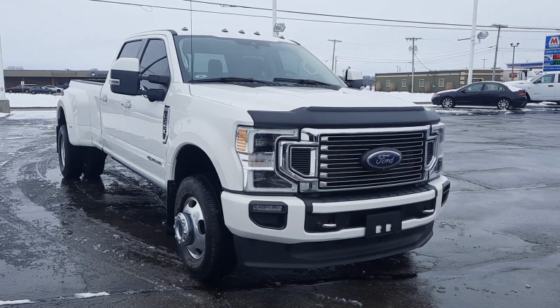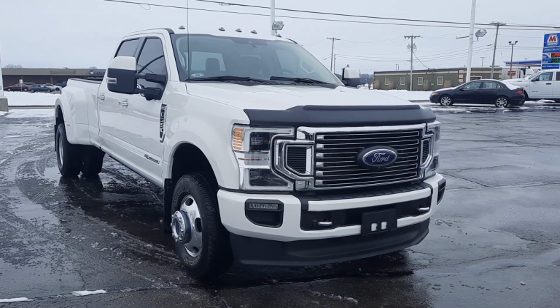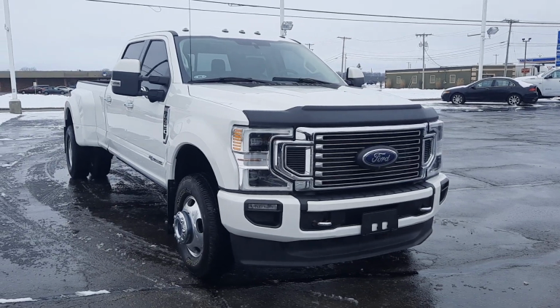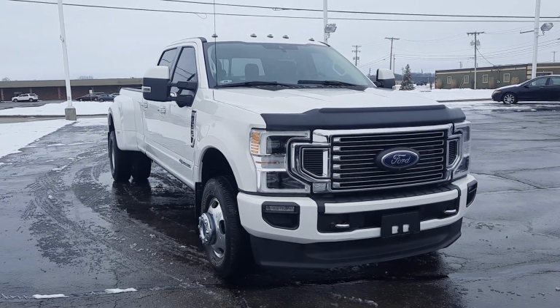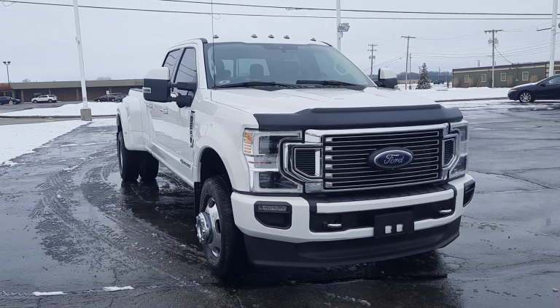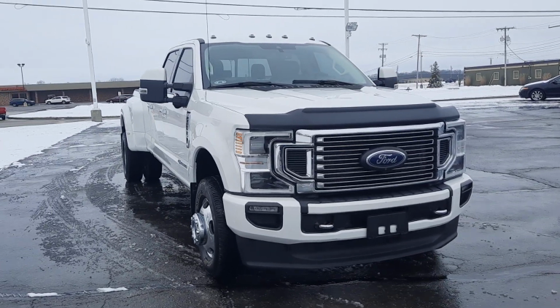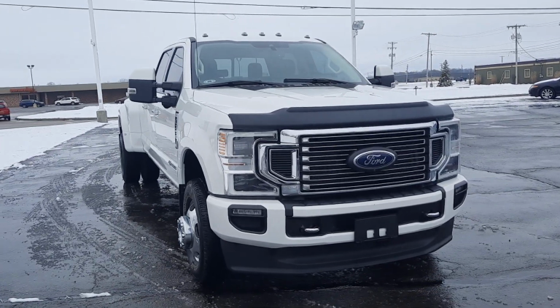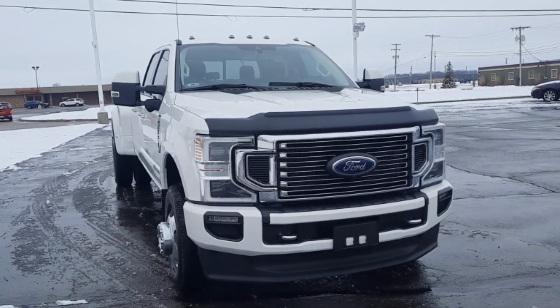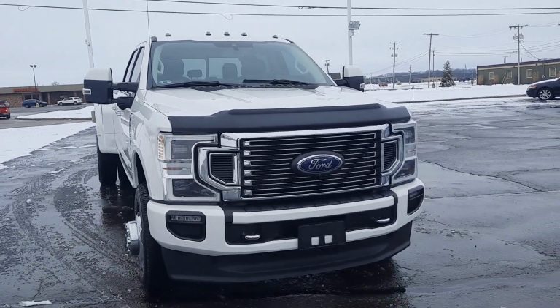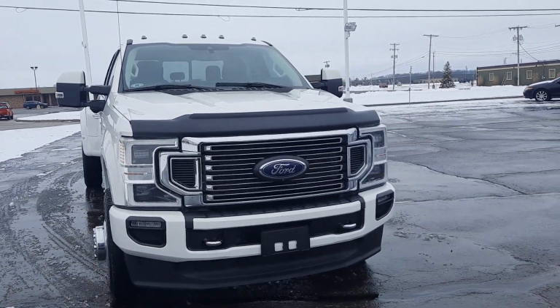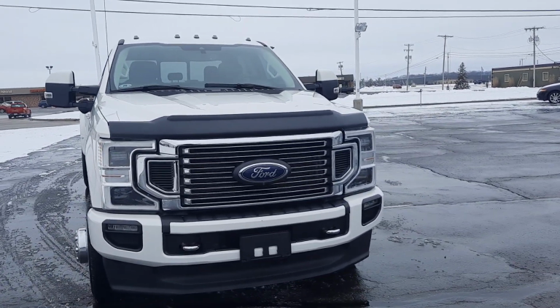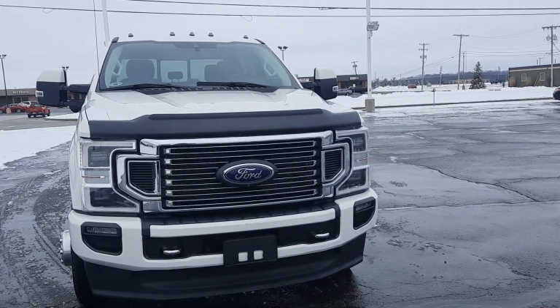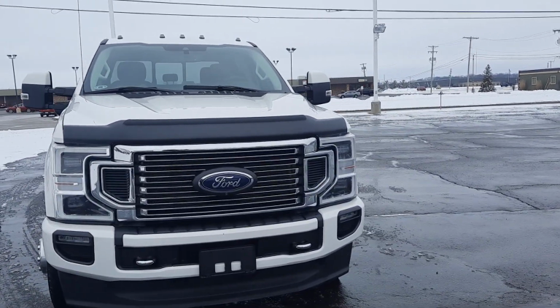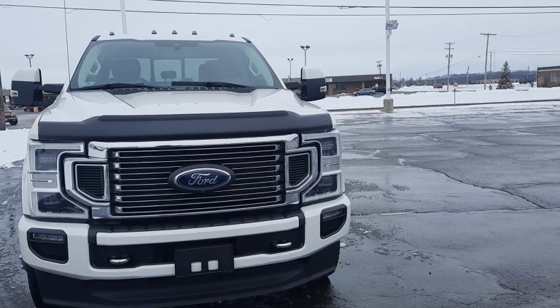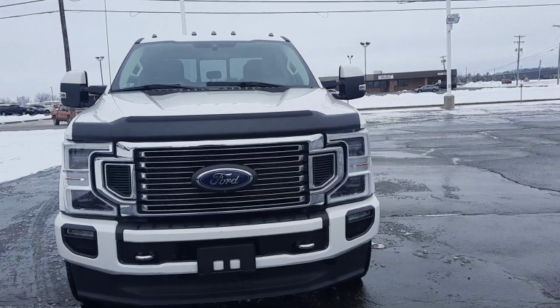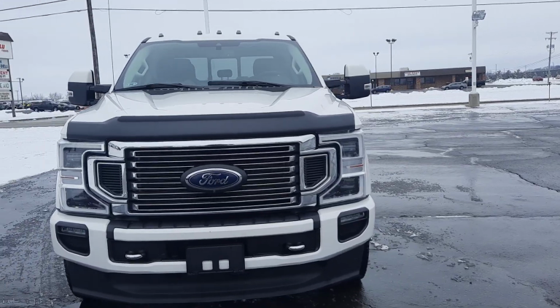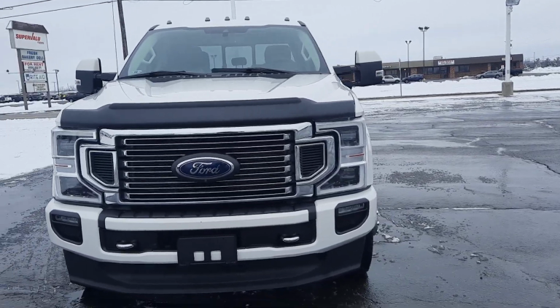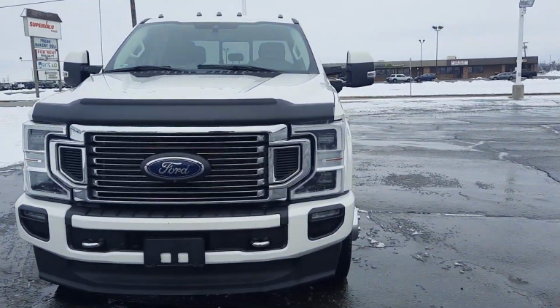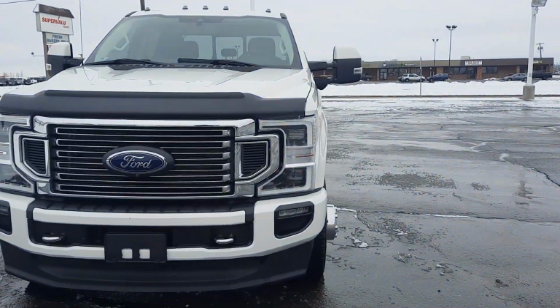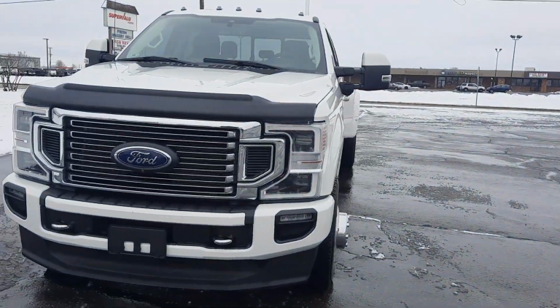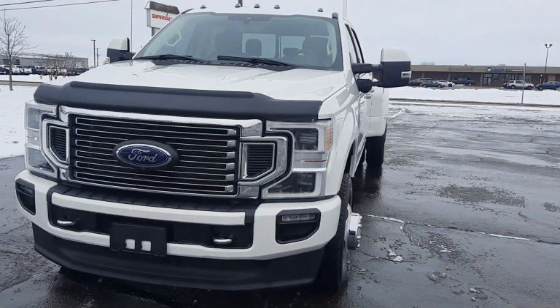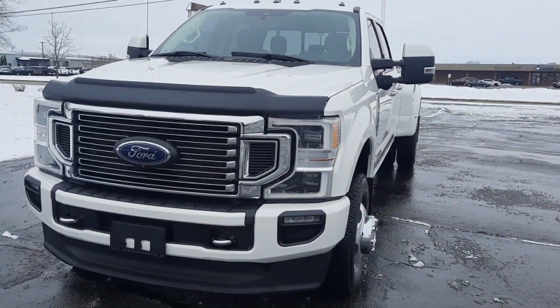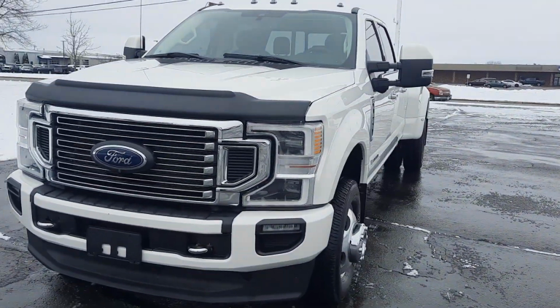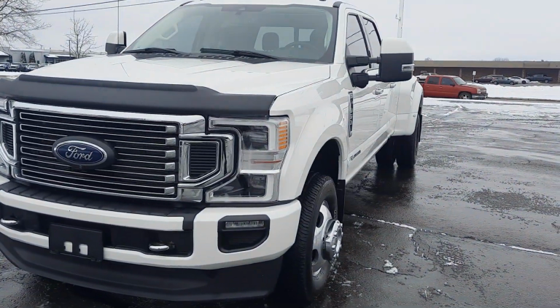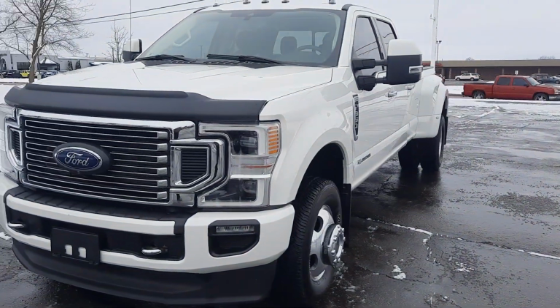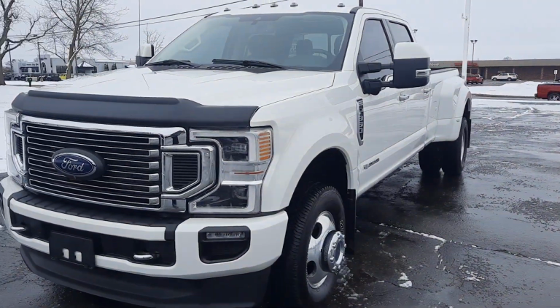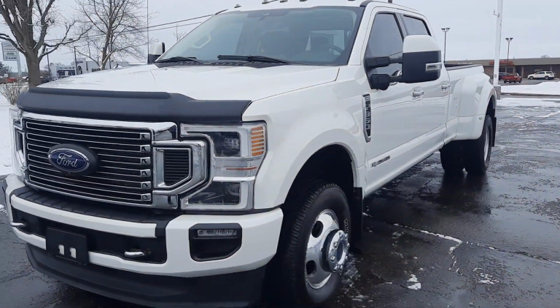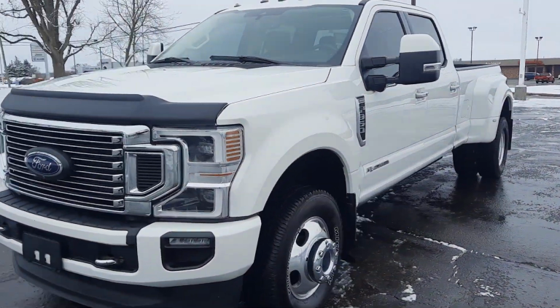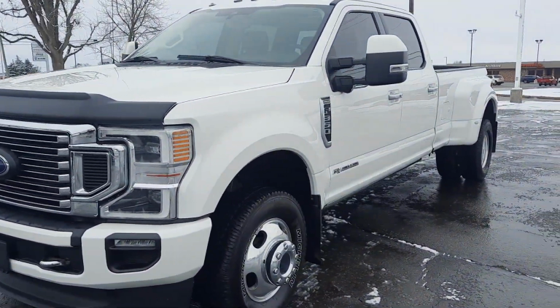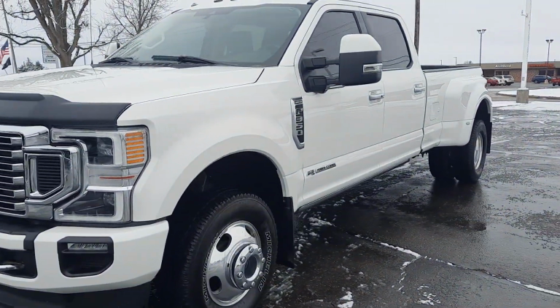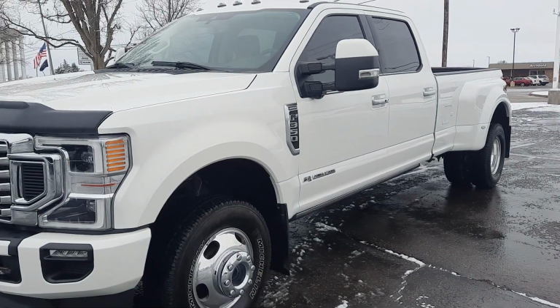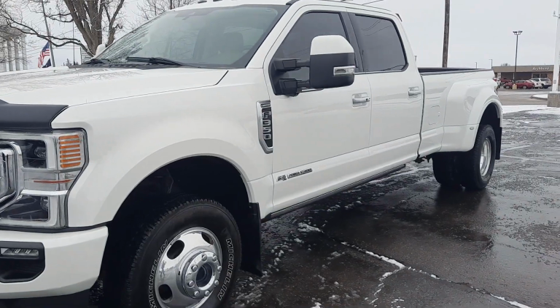Angel here with Terry Henricks Ford. Gonna take you on a quick walk around of this 2020 Ford F-350 Super Duty.